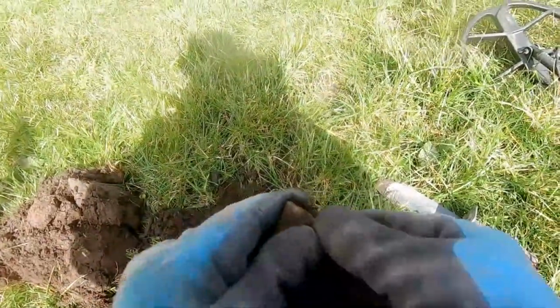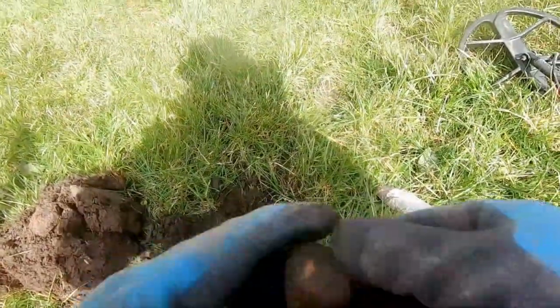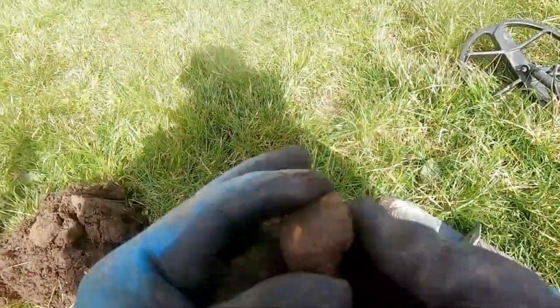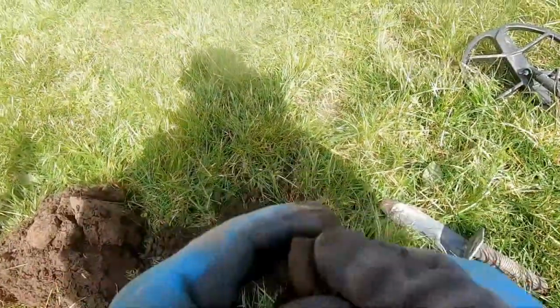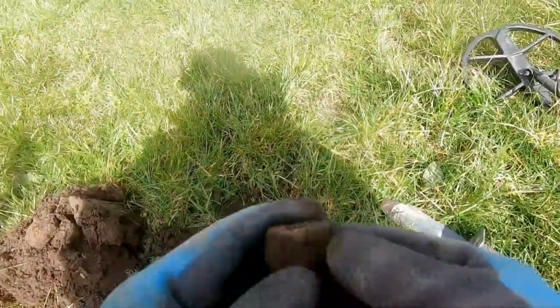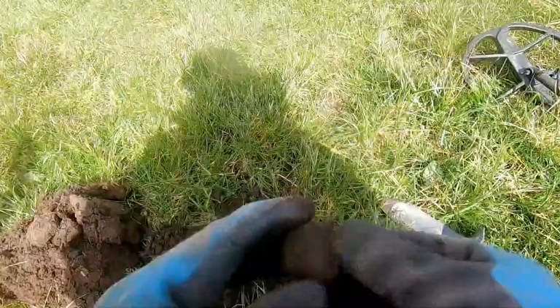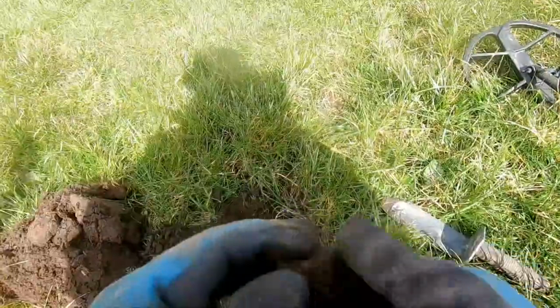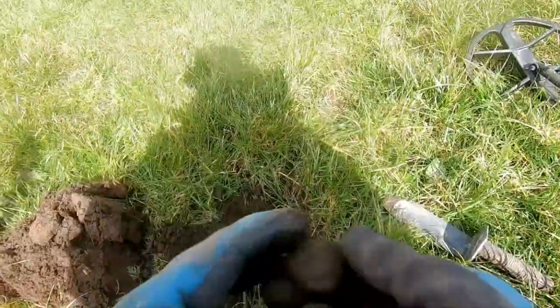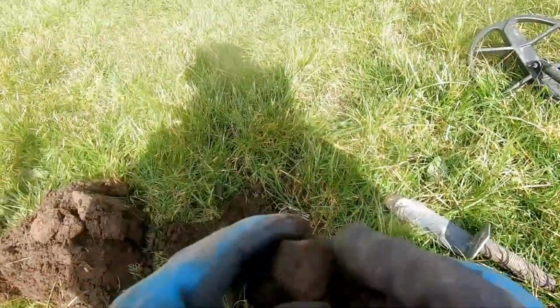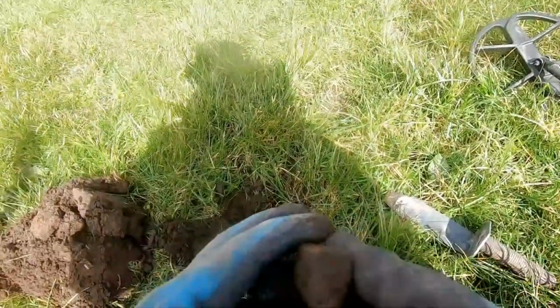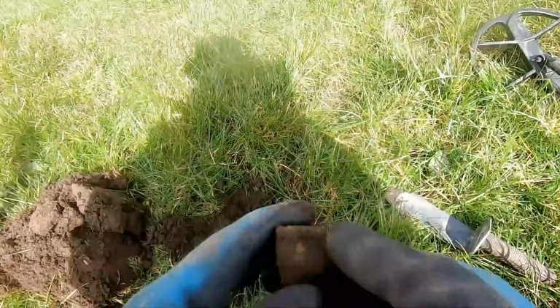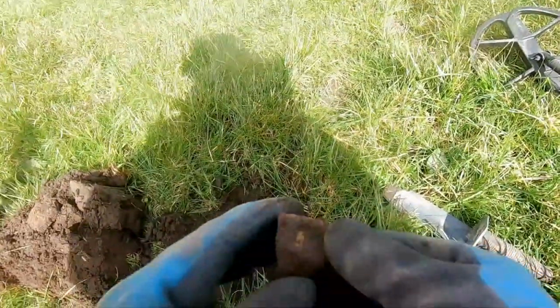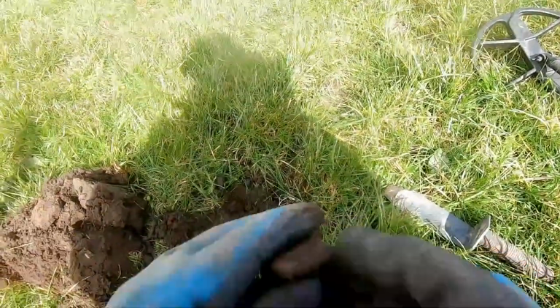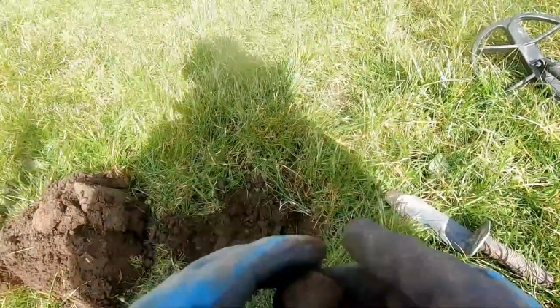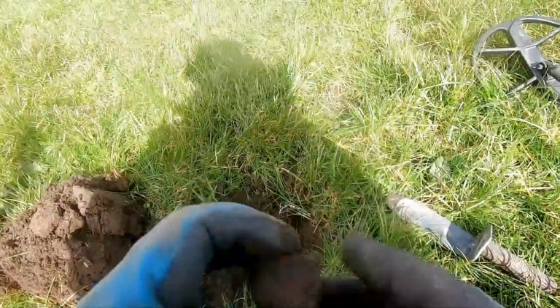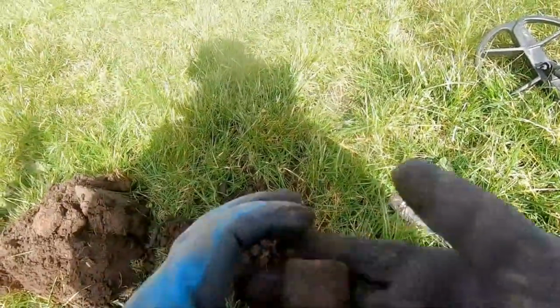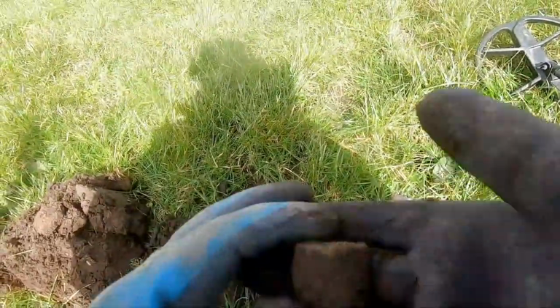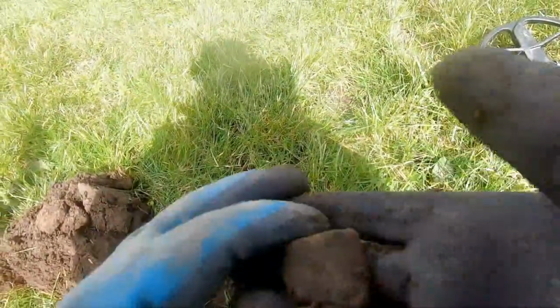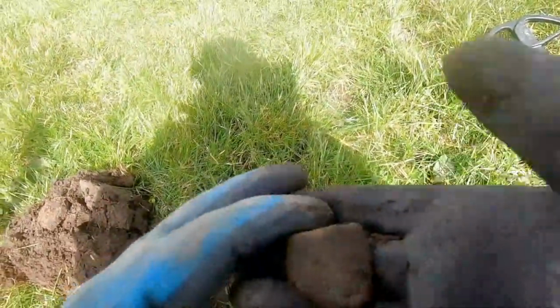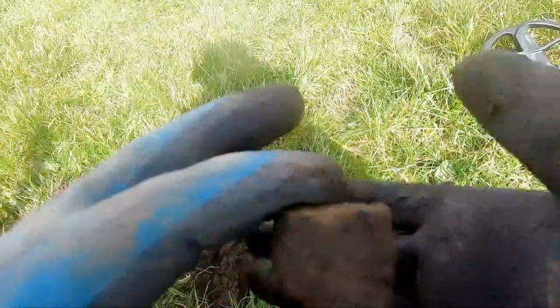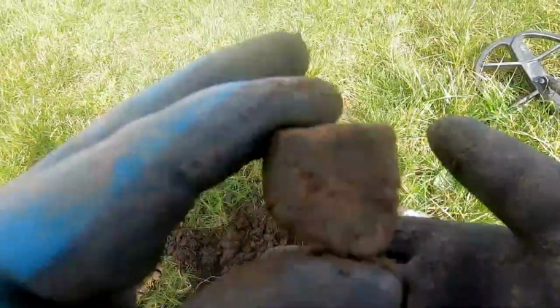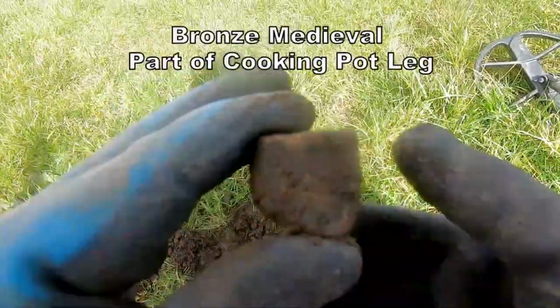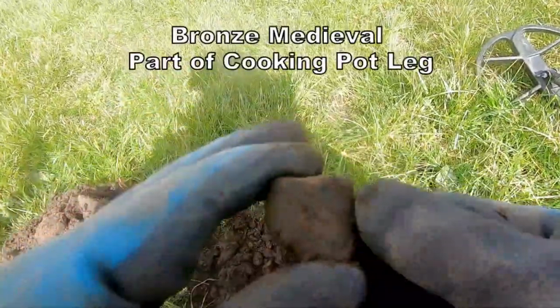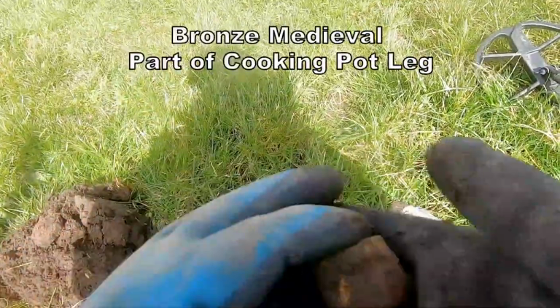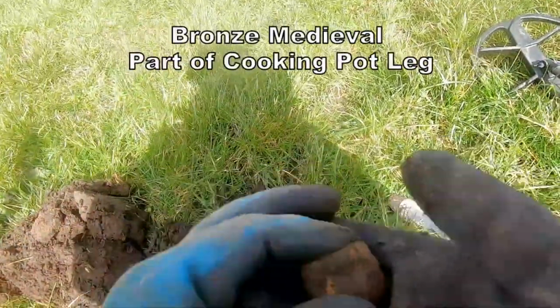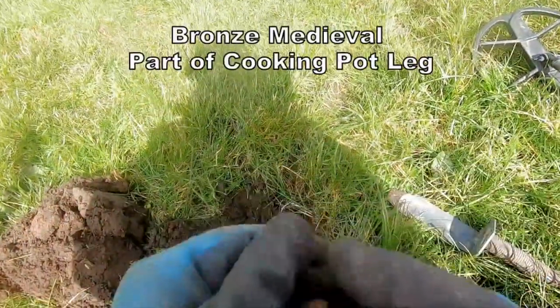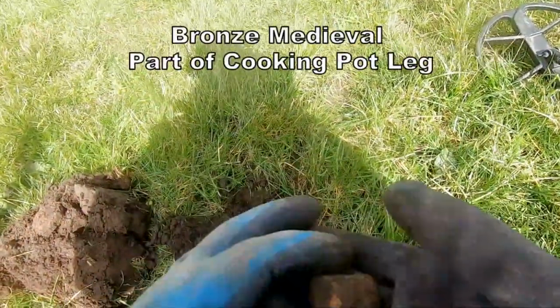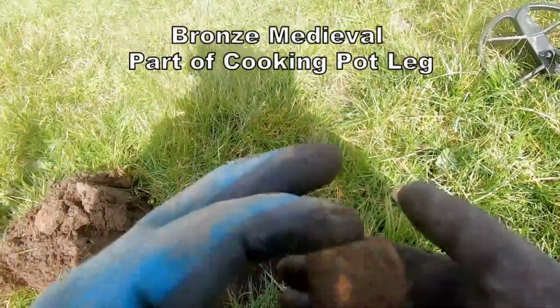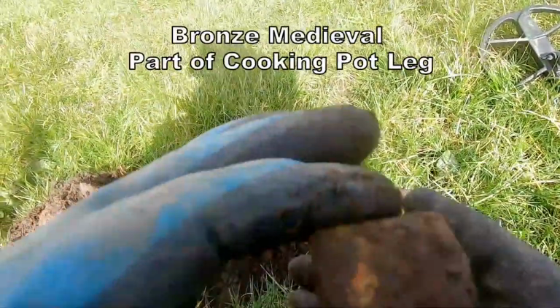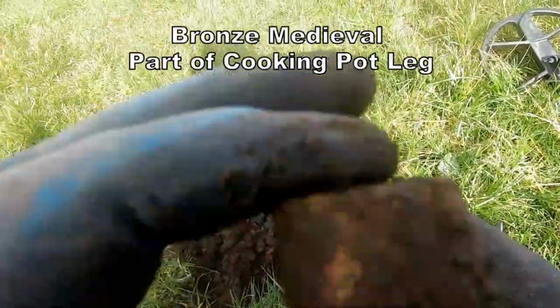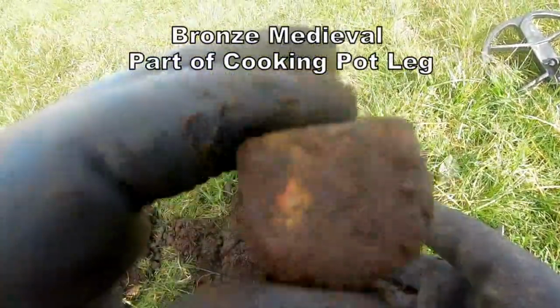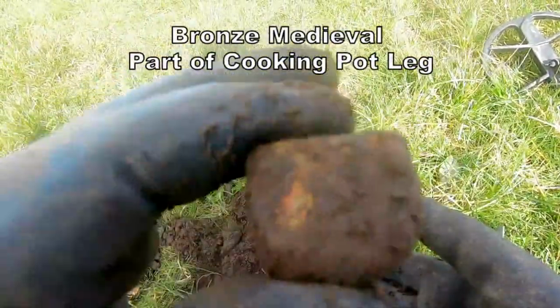Yes, I know what that is — that's part of a leg. Bronze cooking pot foot, bottom end, bronze. That's what that is.